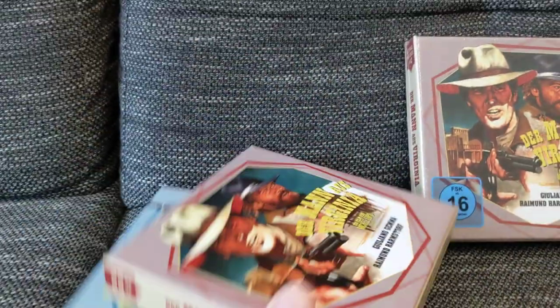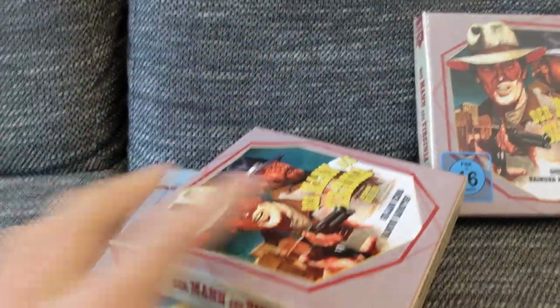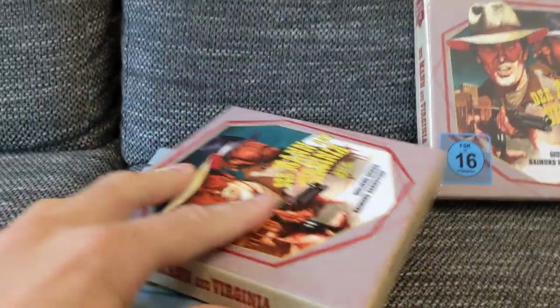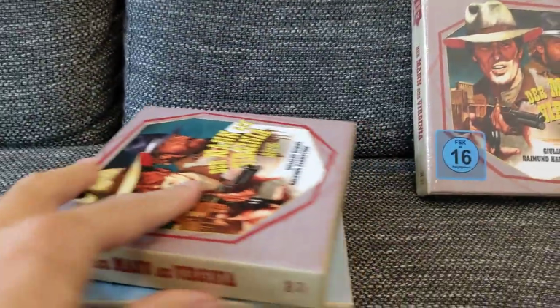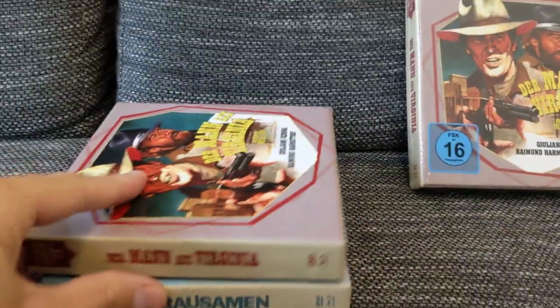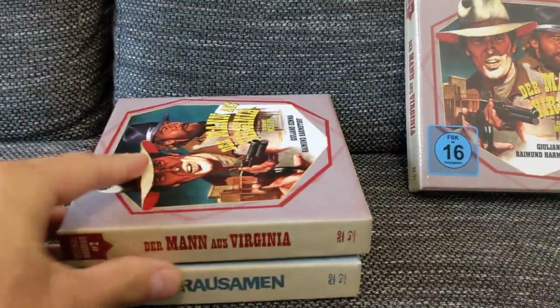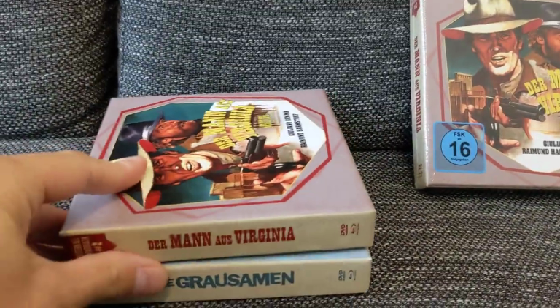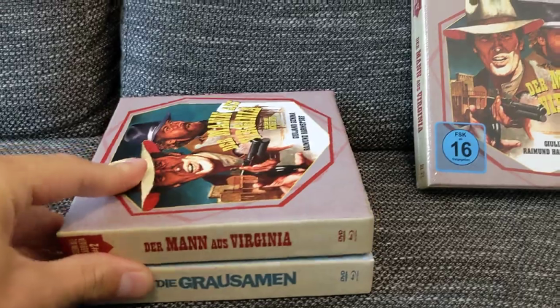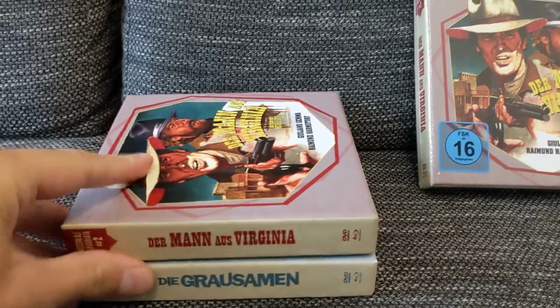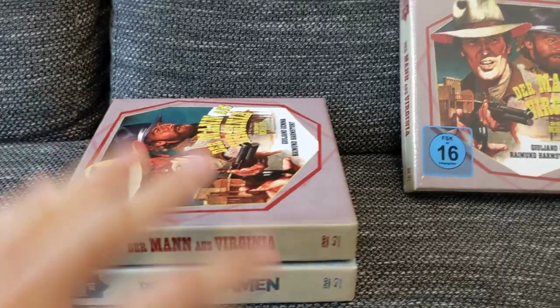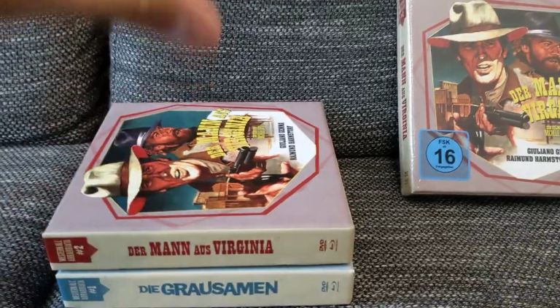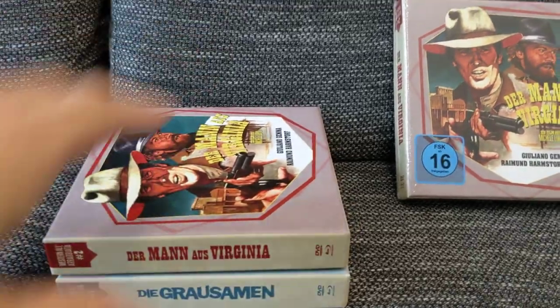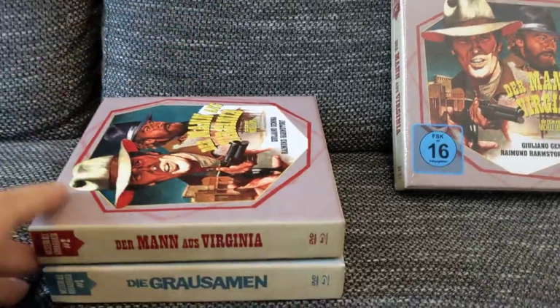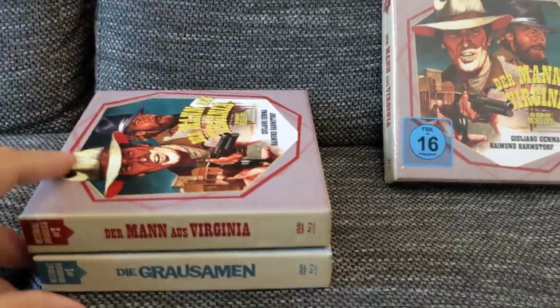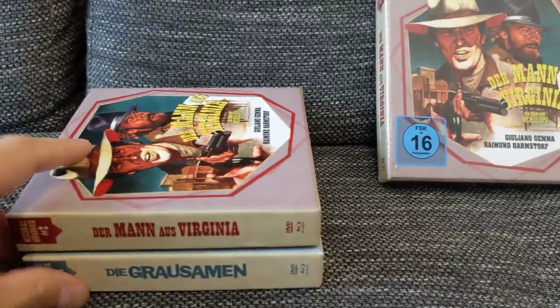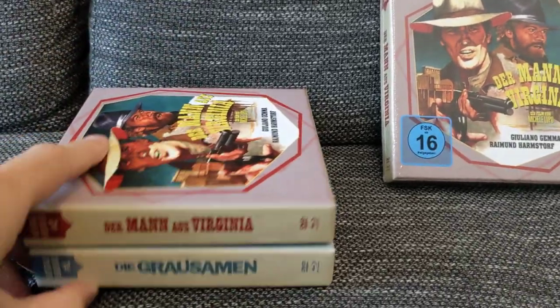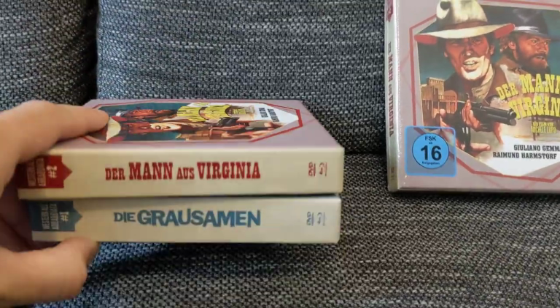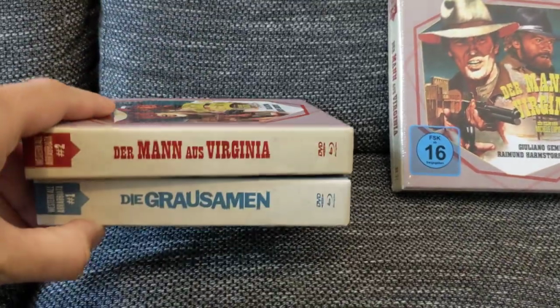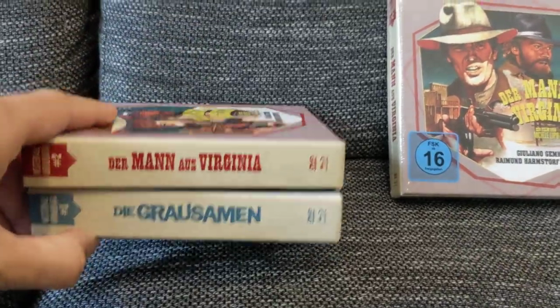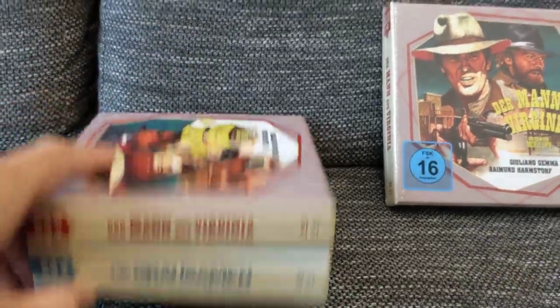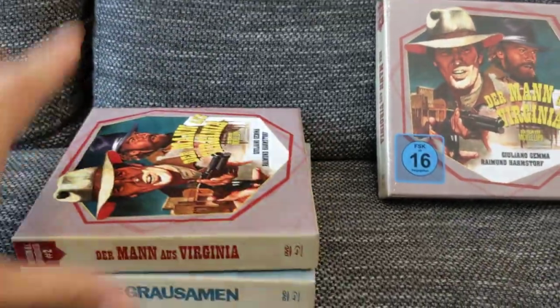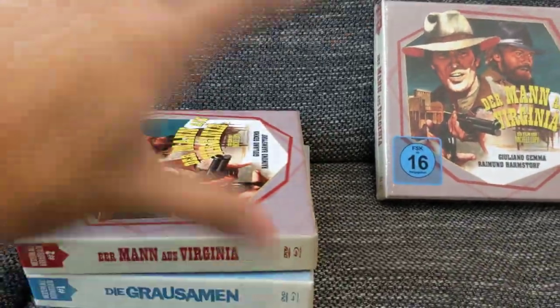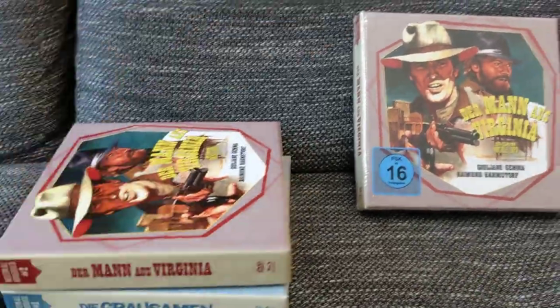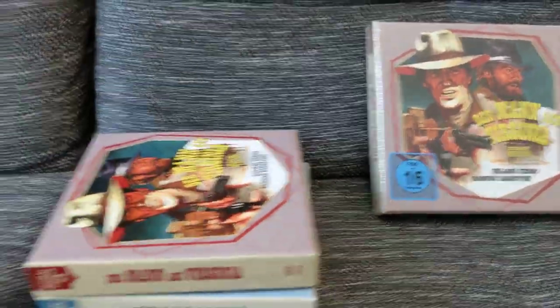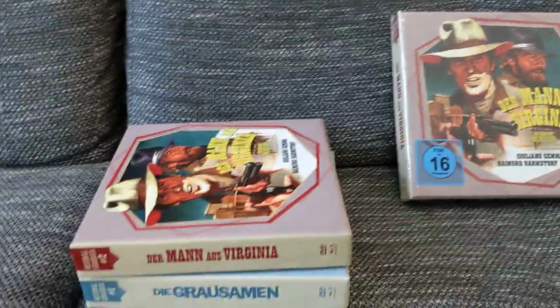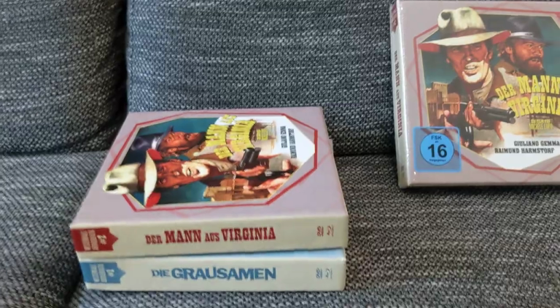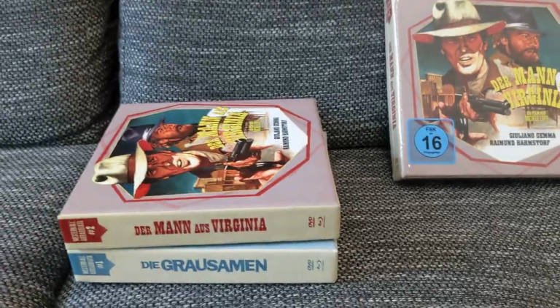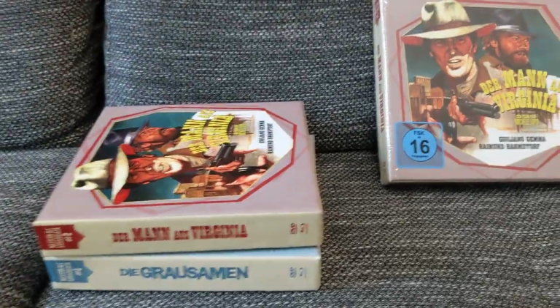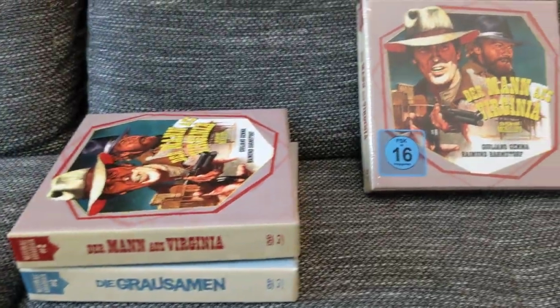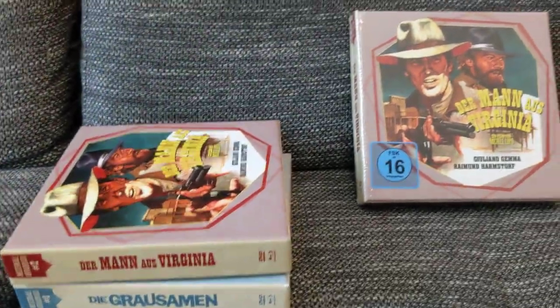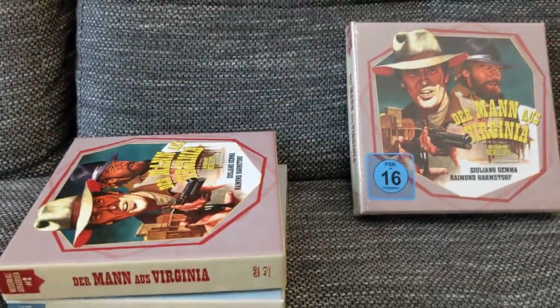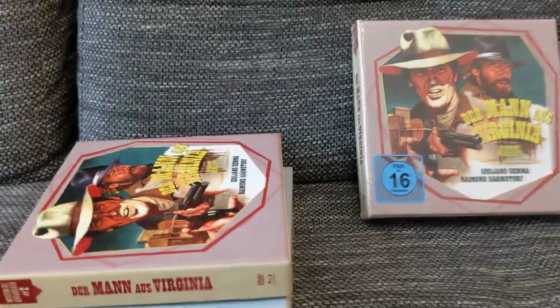I find that pretty interesting. Maybe you have a shelf where you have some gaps to fill, and you can actually put these in places where you can't put regular Blu-ray boxes.